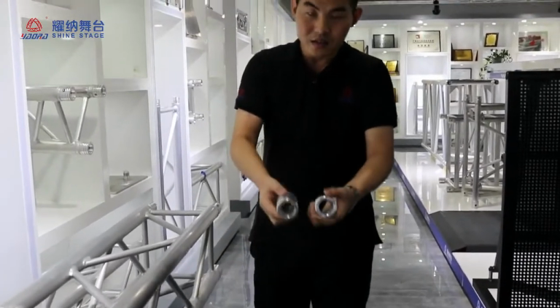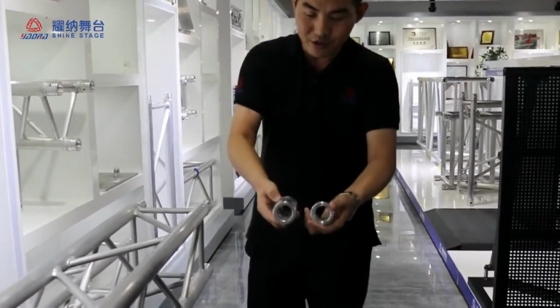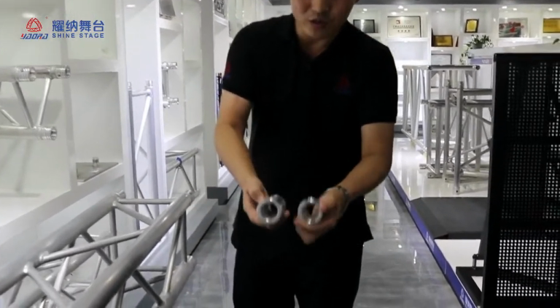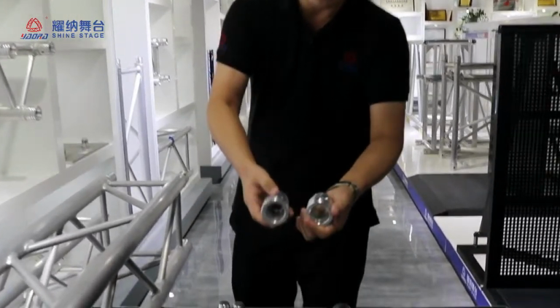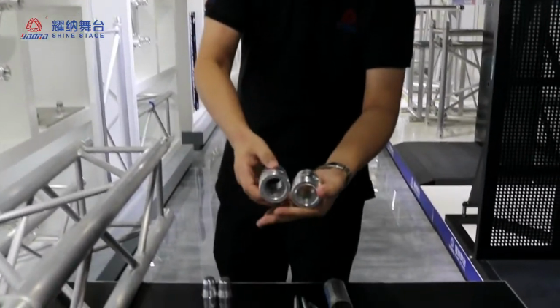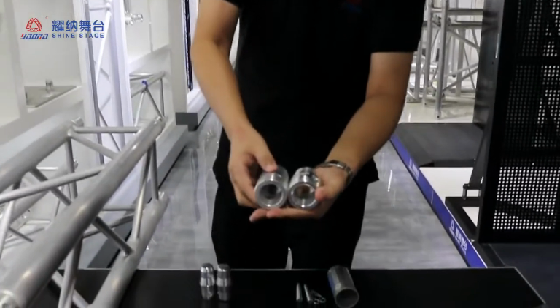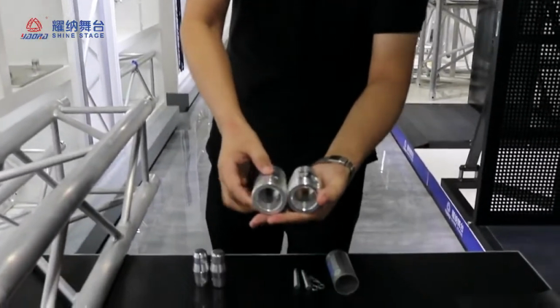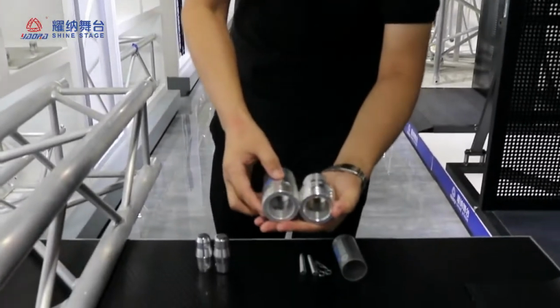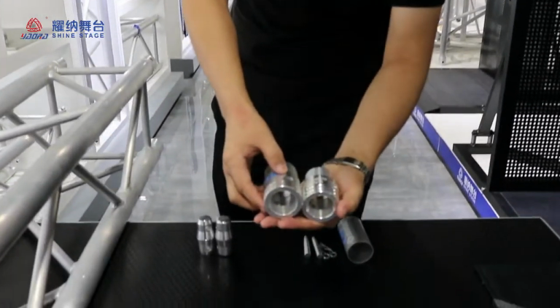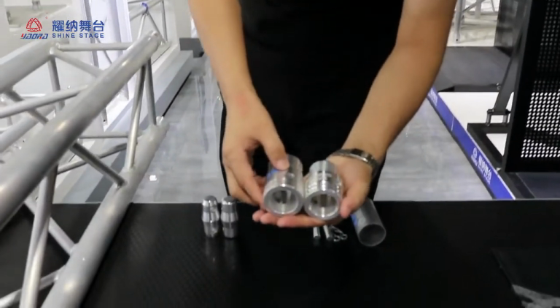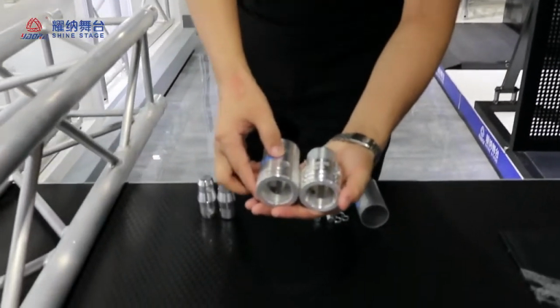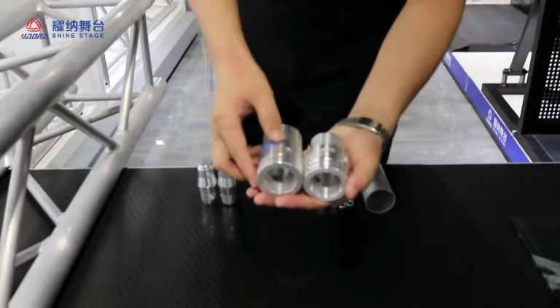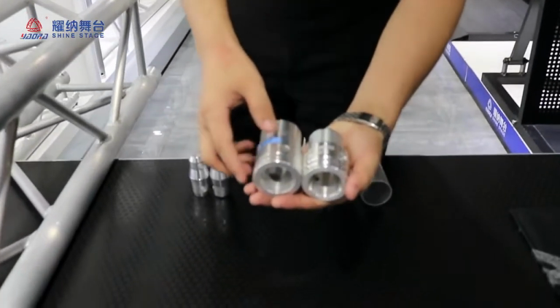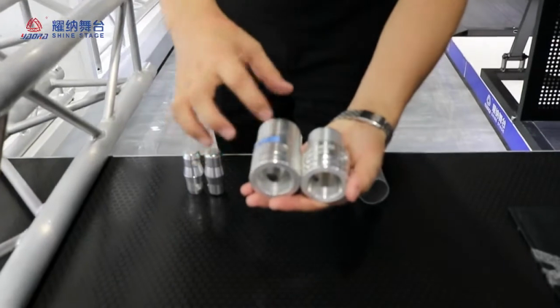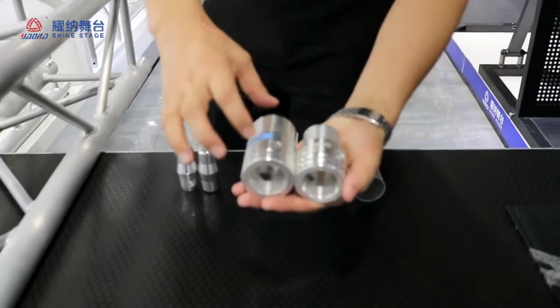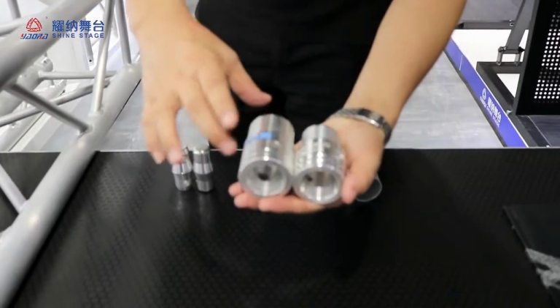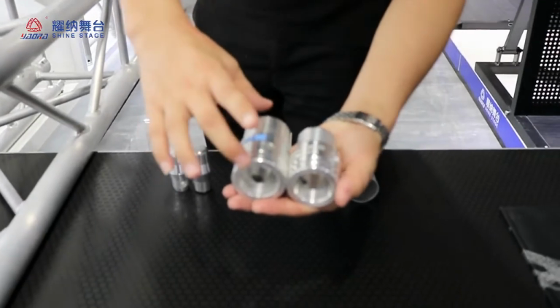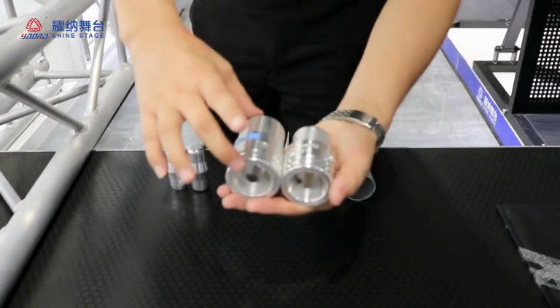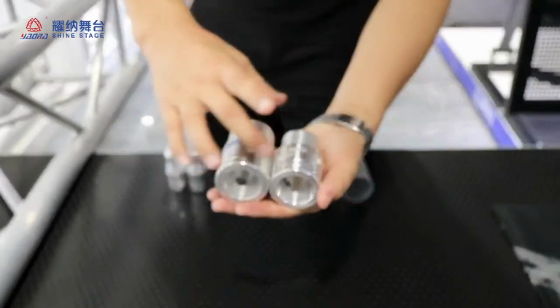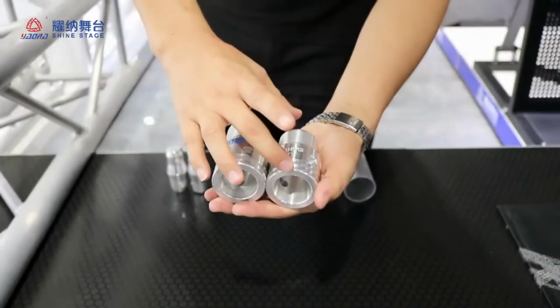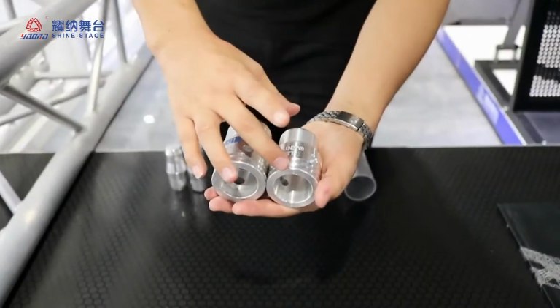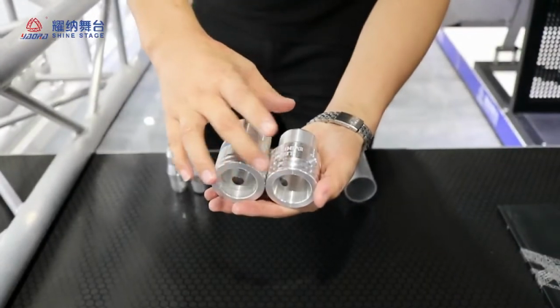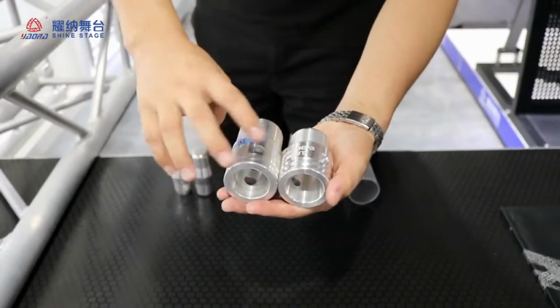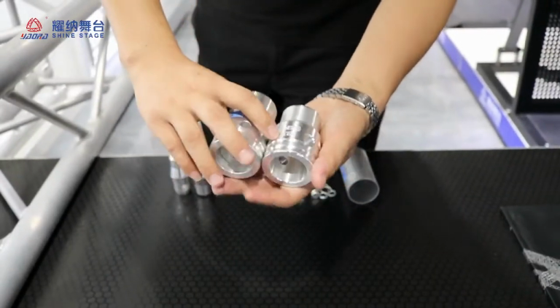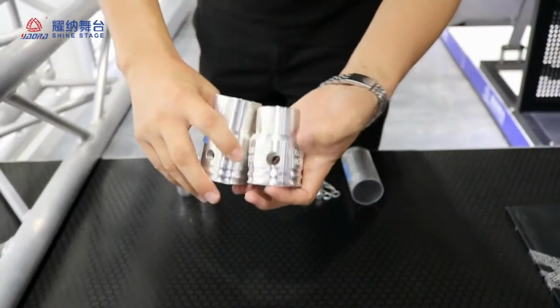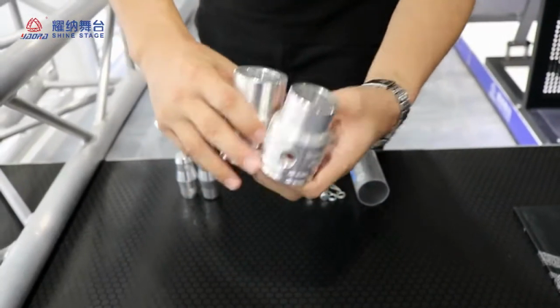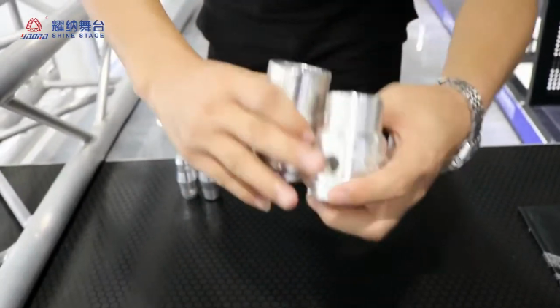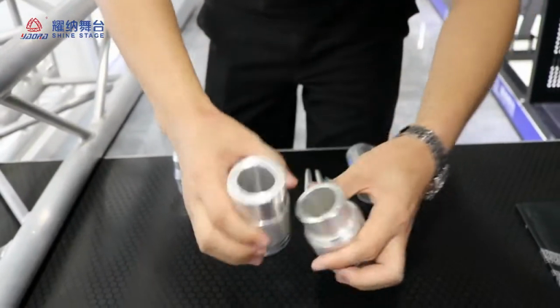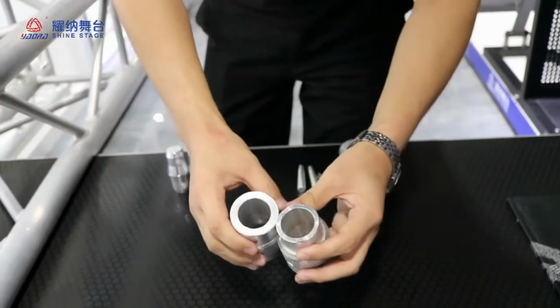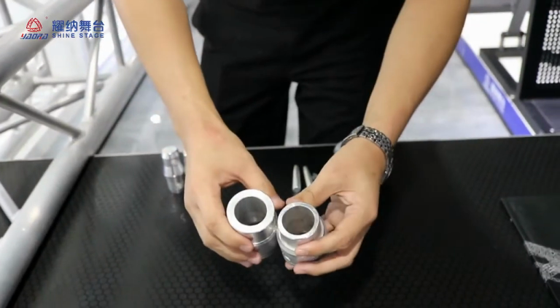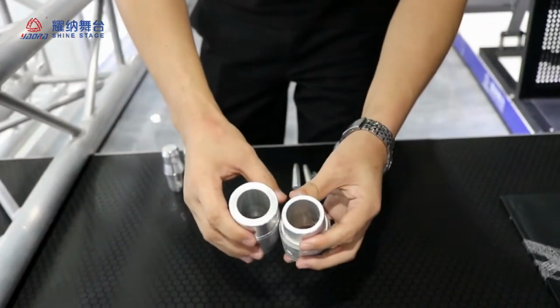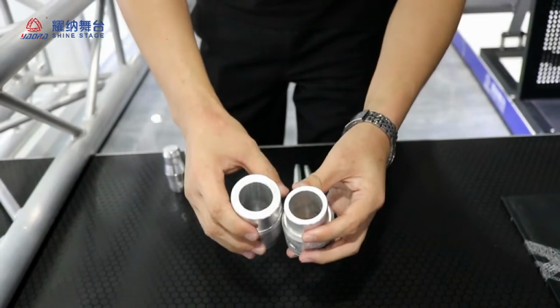I will show you what a difference for the spigot. First, the spigot length is different, and the second, the thickness is different.